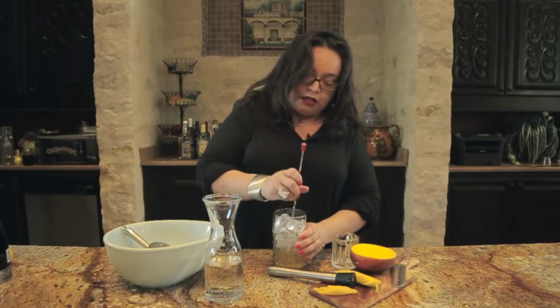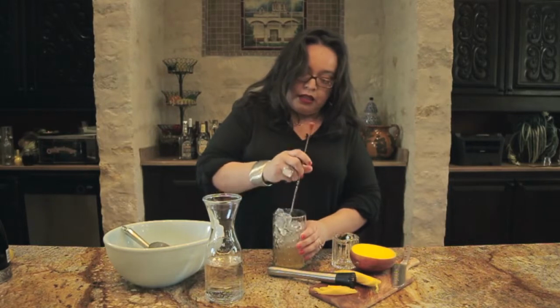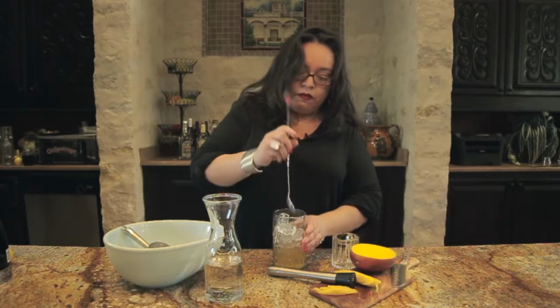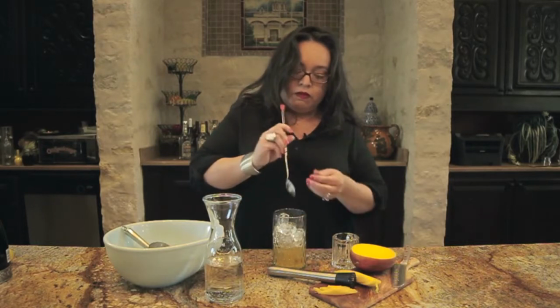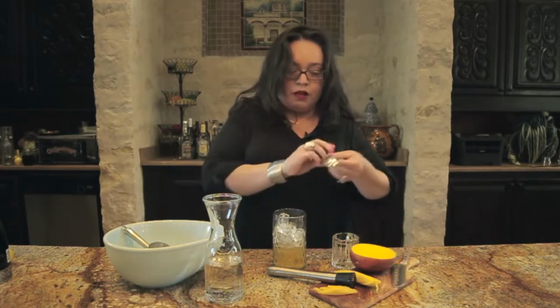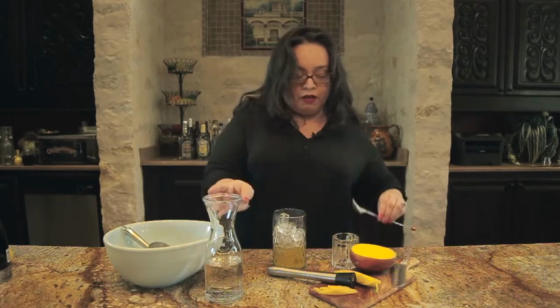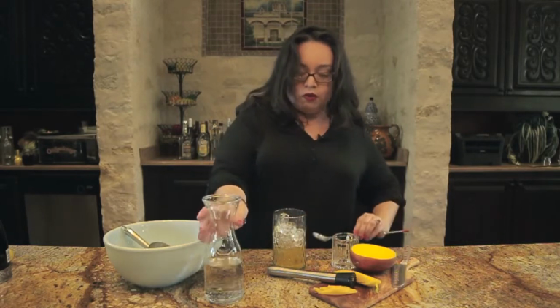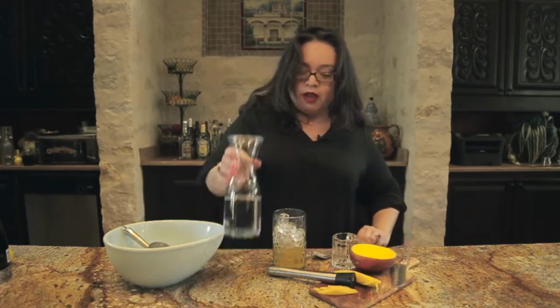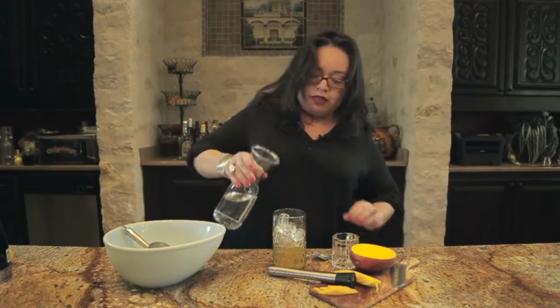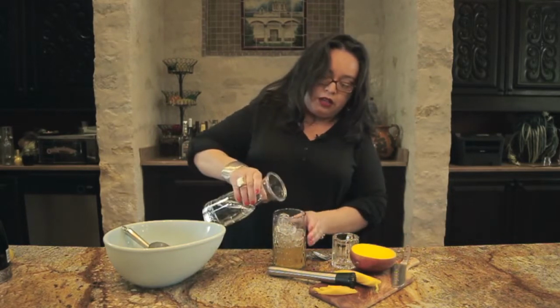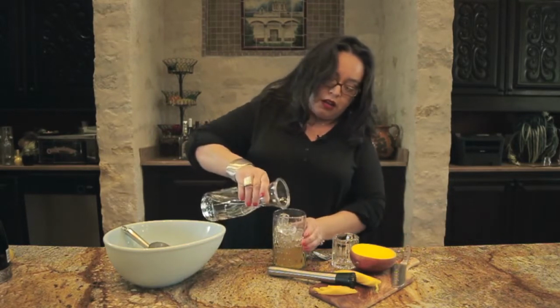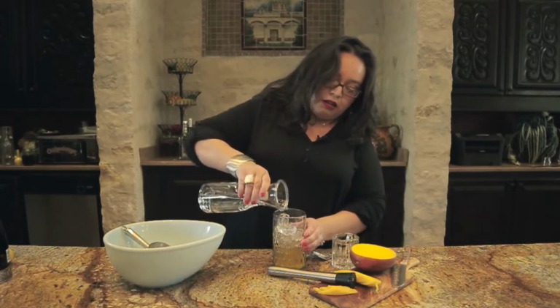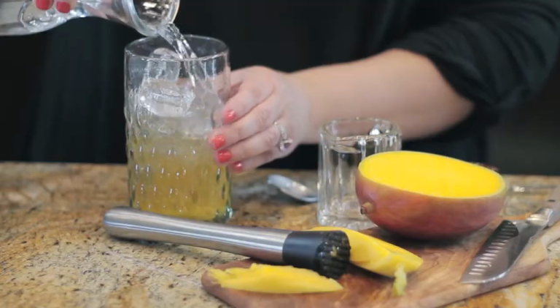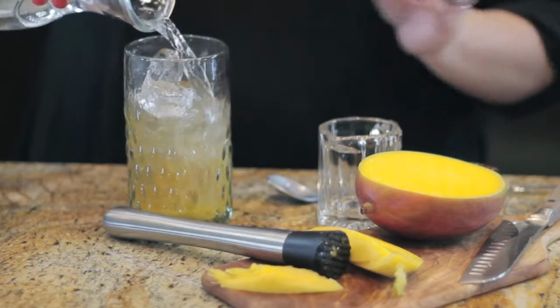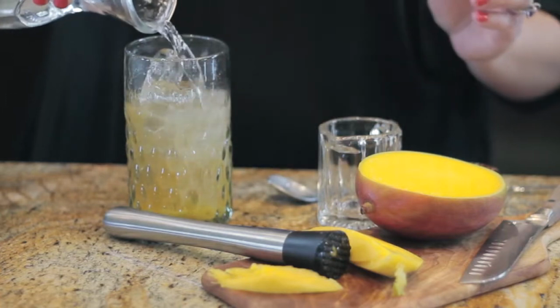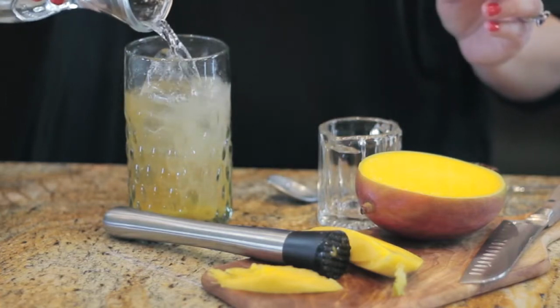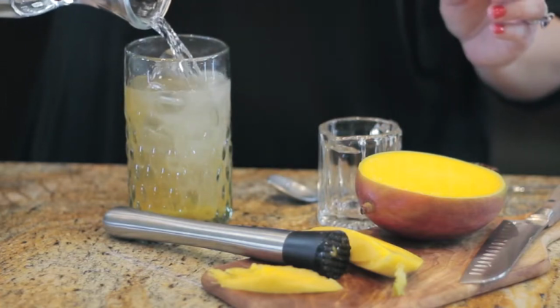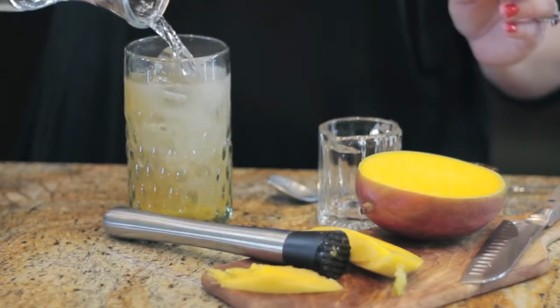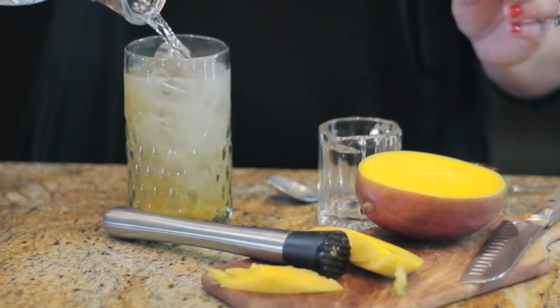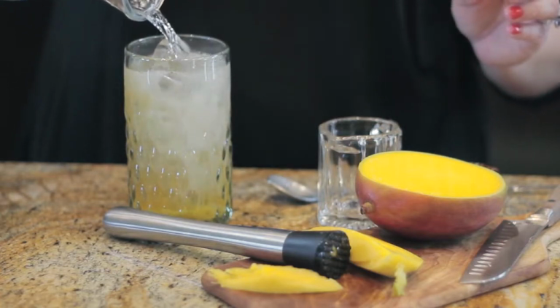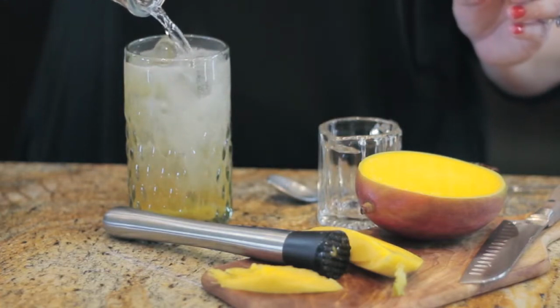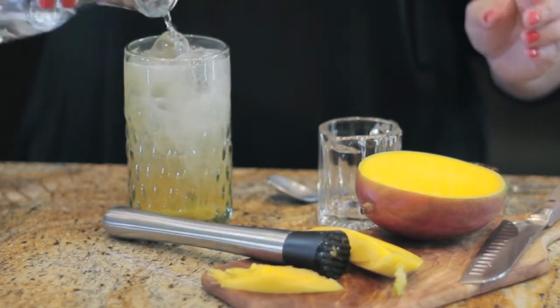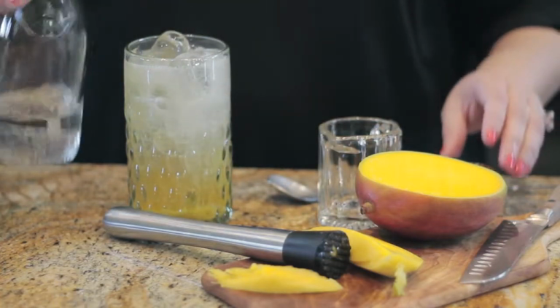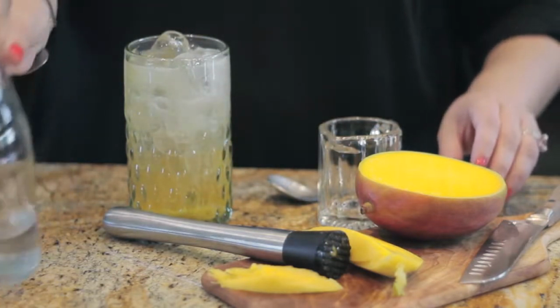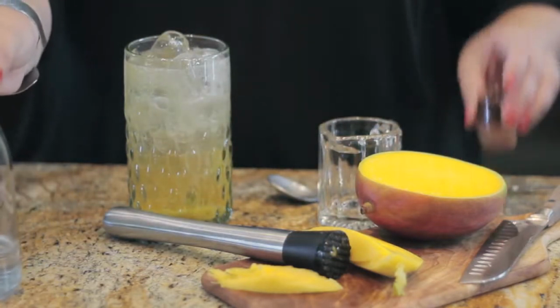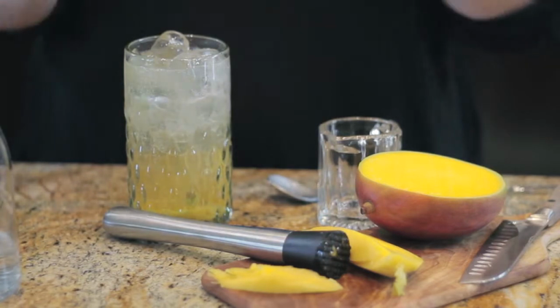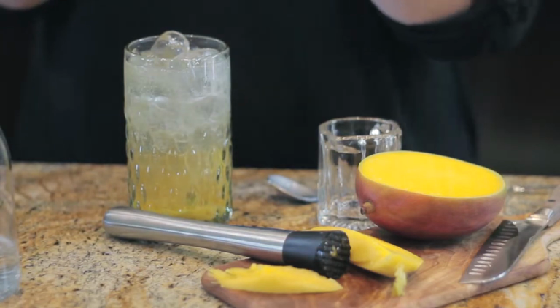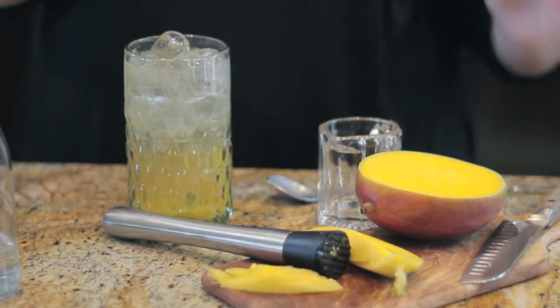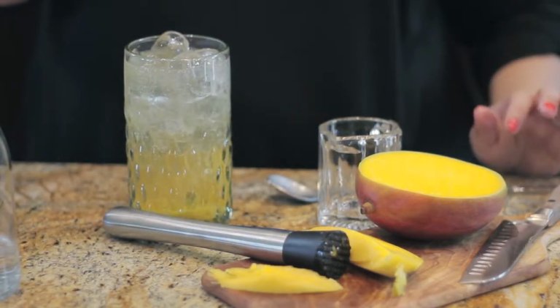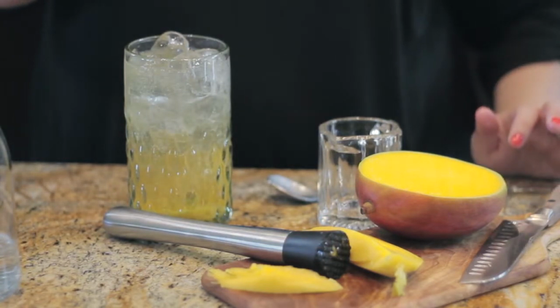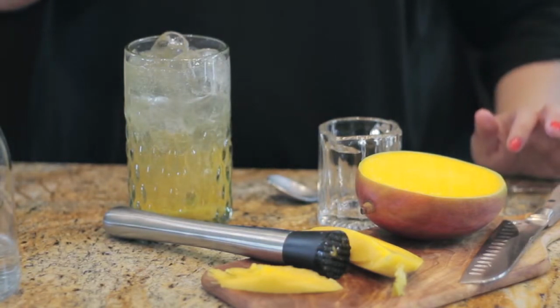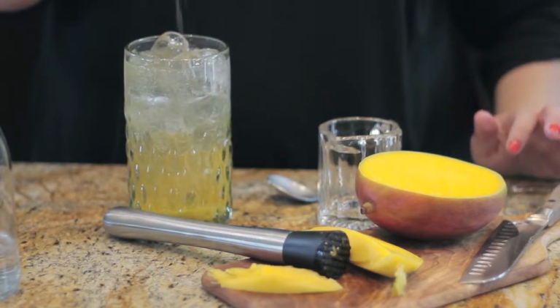And then to top it off, we're going to add the tonic. Garnish with a few more sprinkles of that Mexican fruit spice.